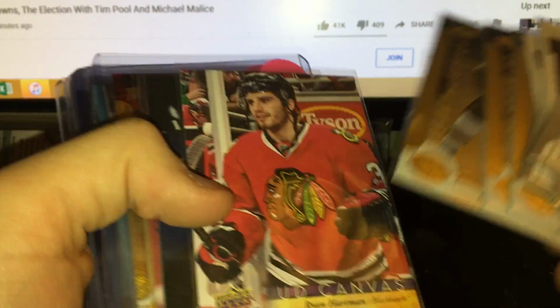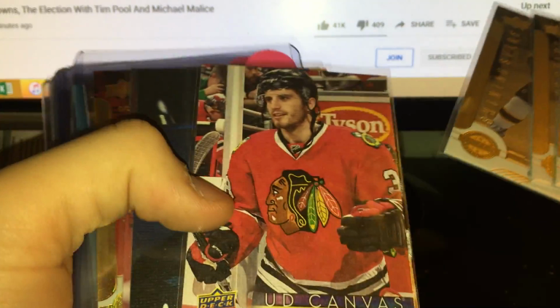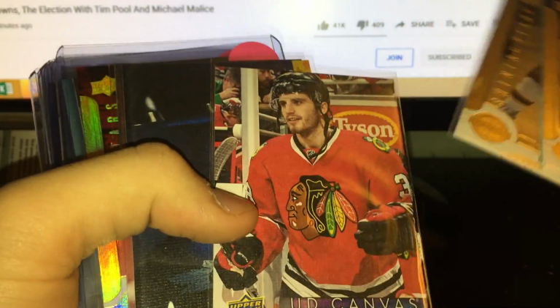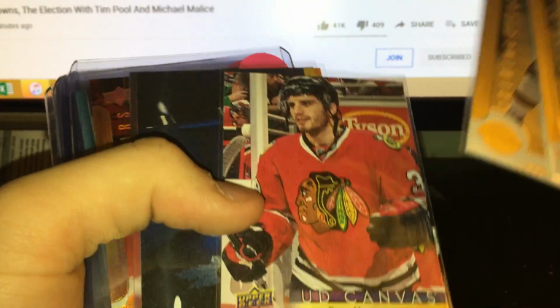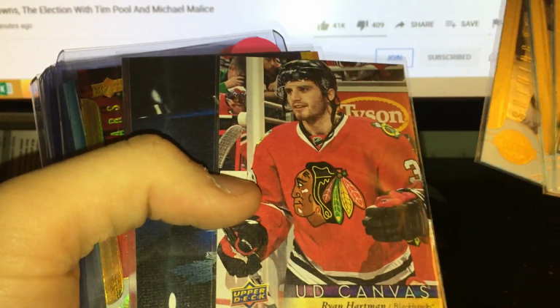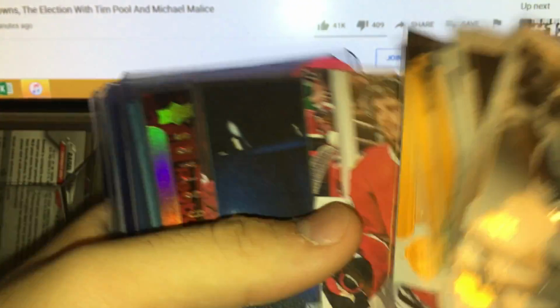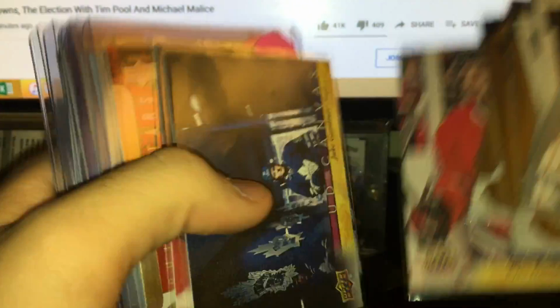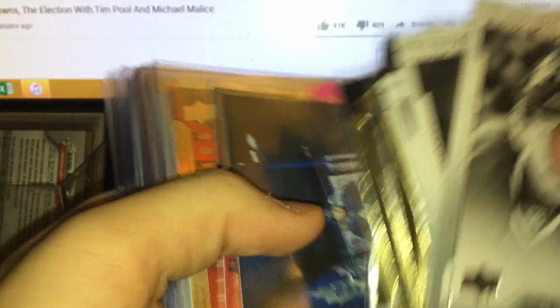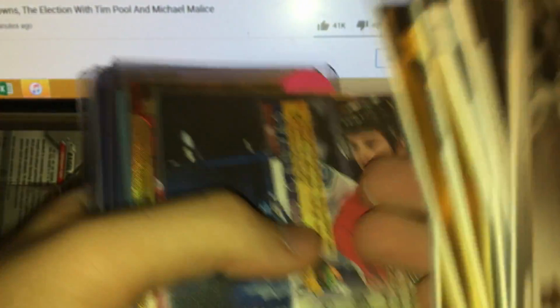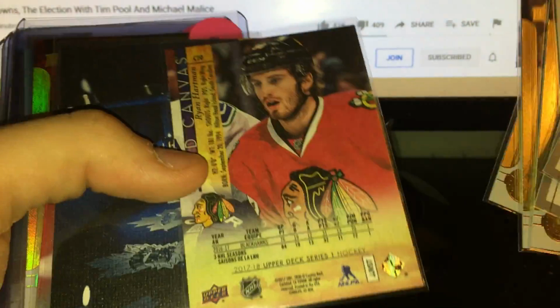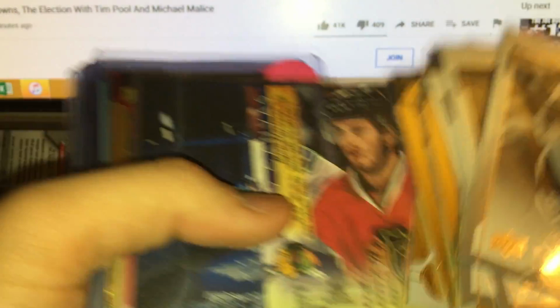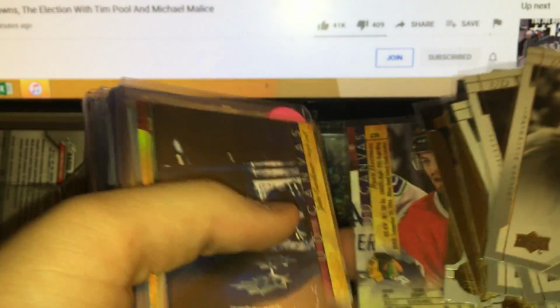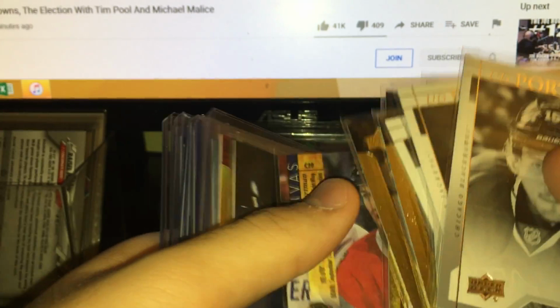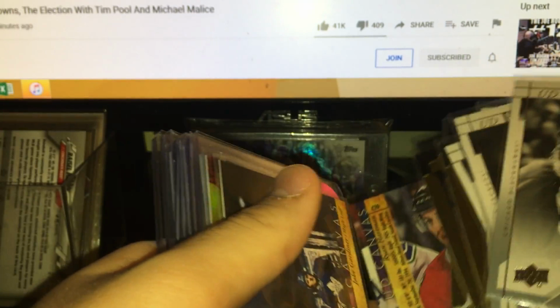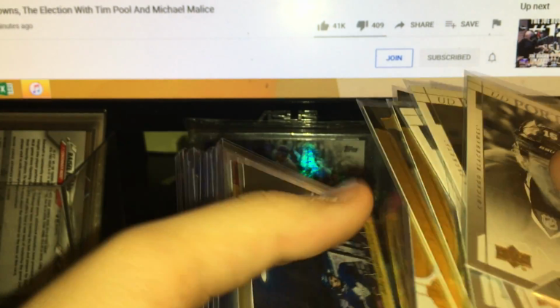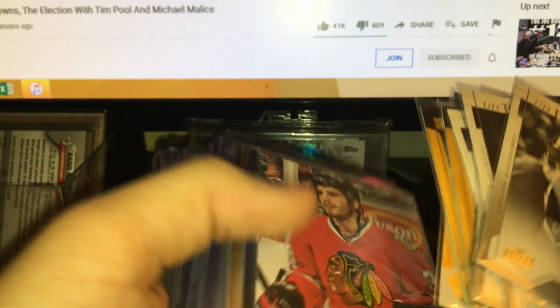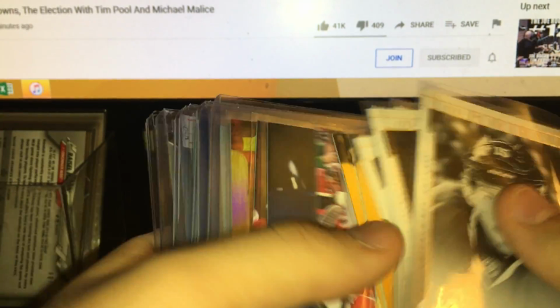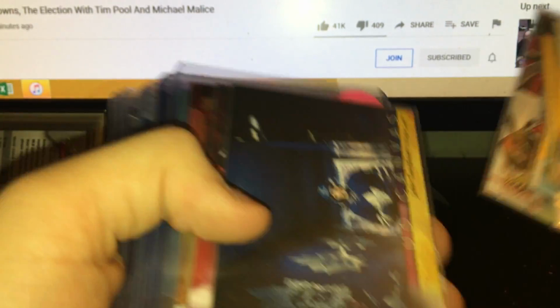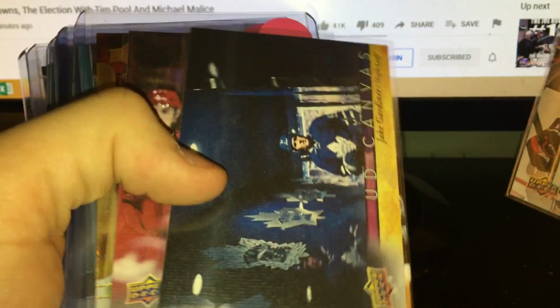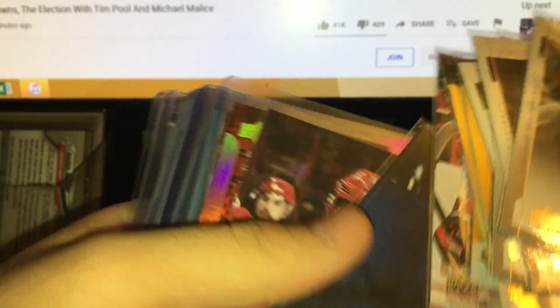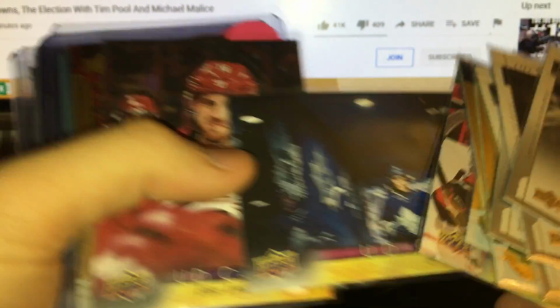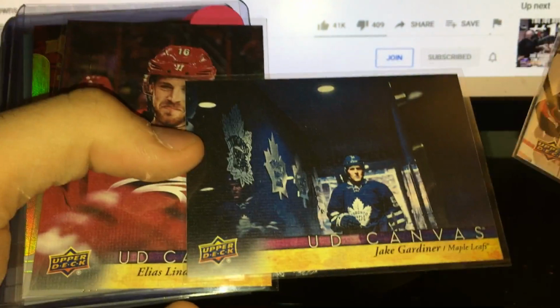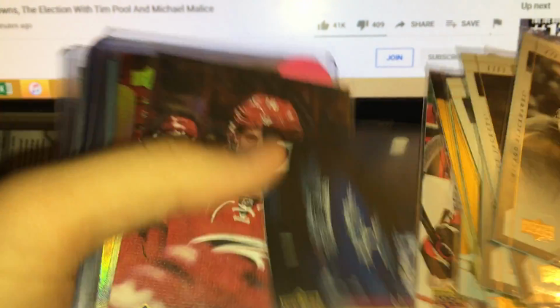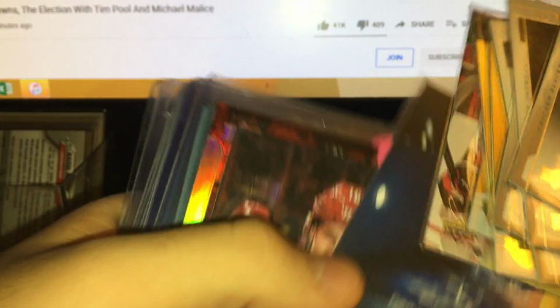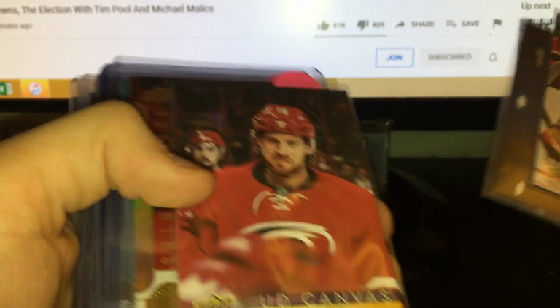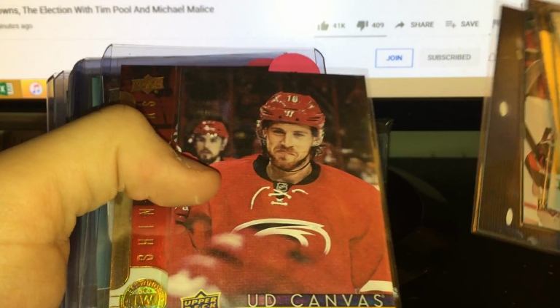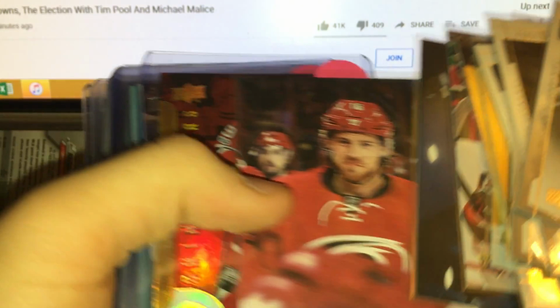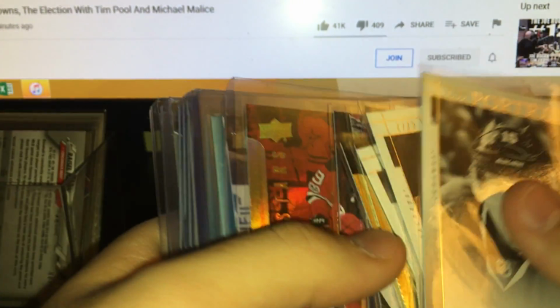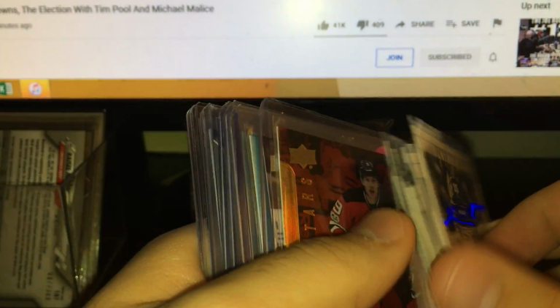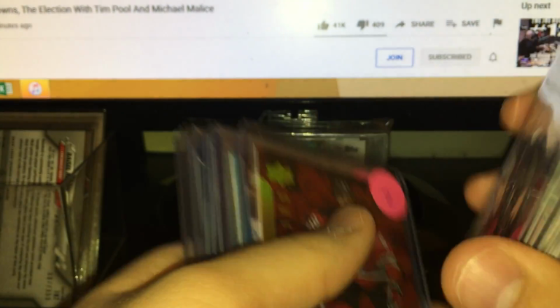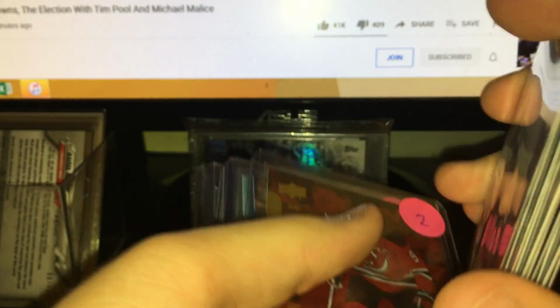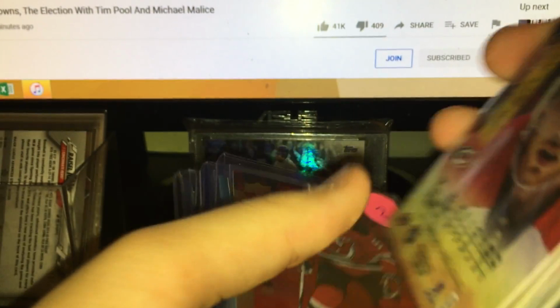Some Canvases too — Brian Hartman, there's the front, there's the back. I do like the Canvases, honestly. Also Jake Gardiner and Elias Lindholm.